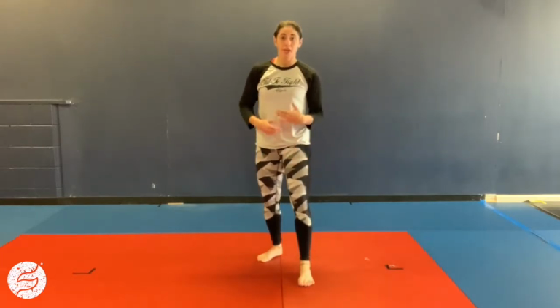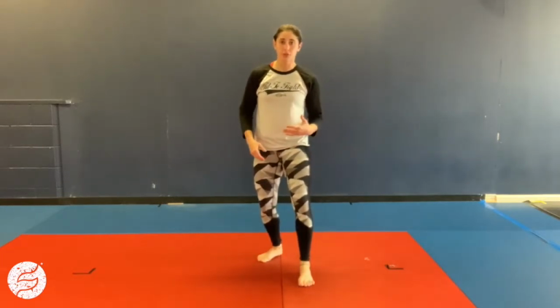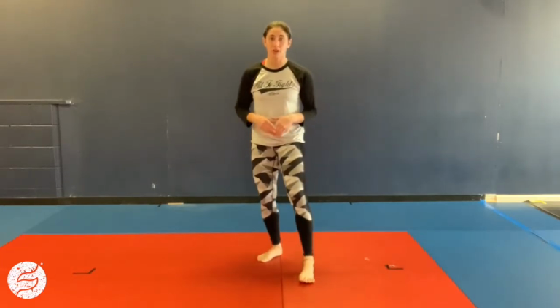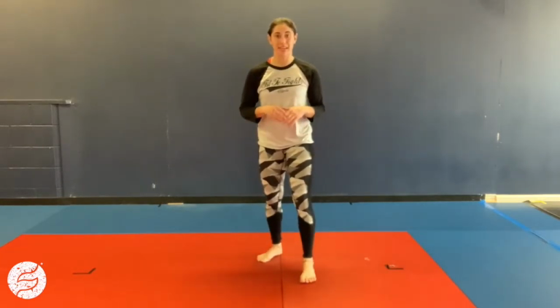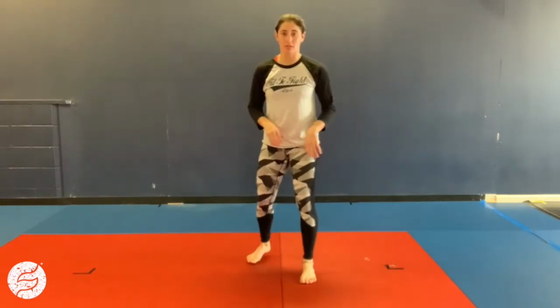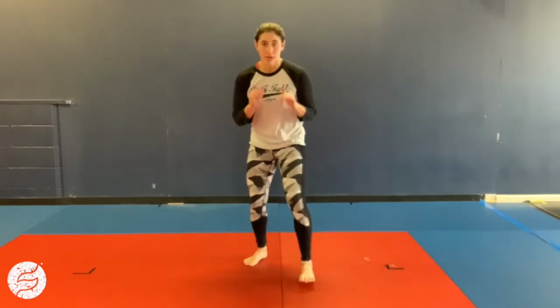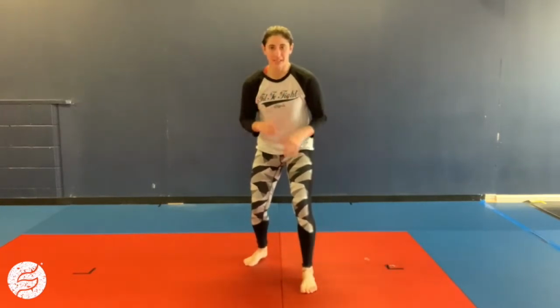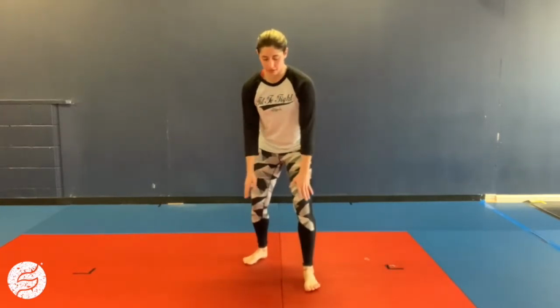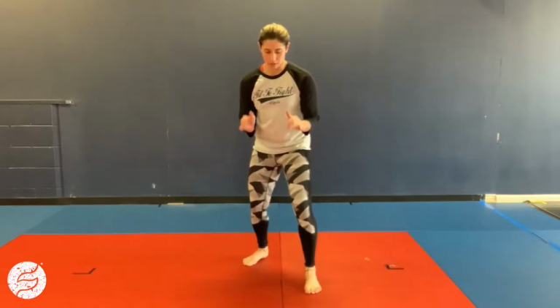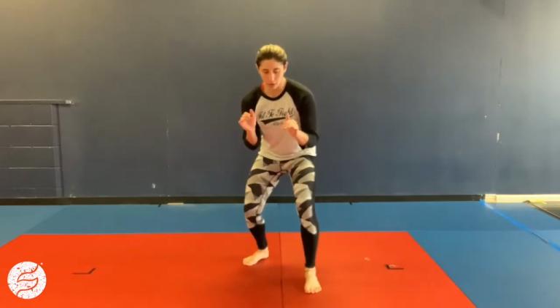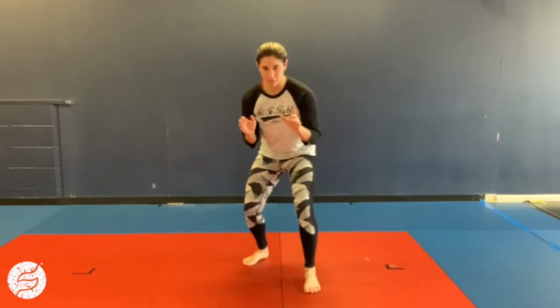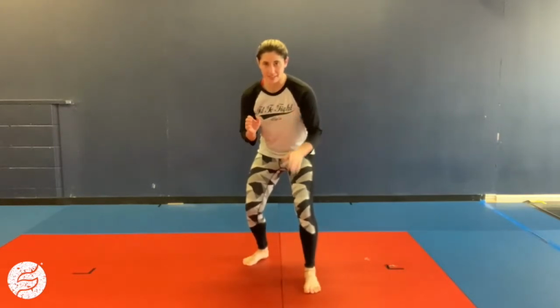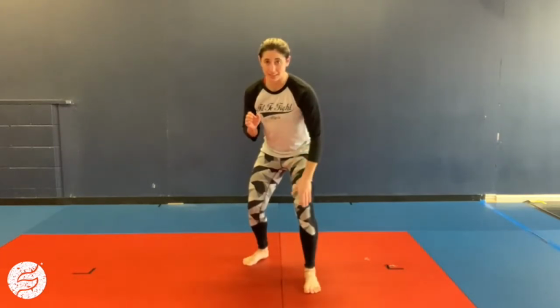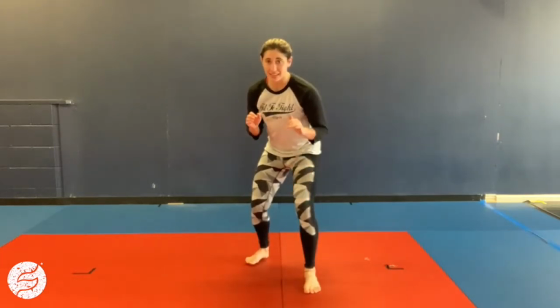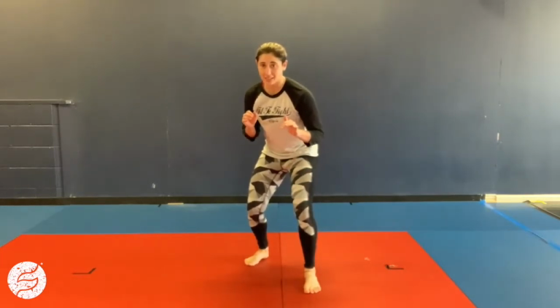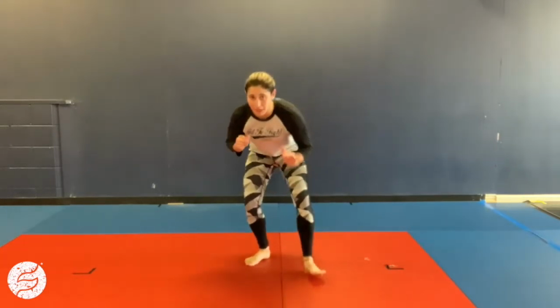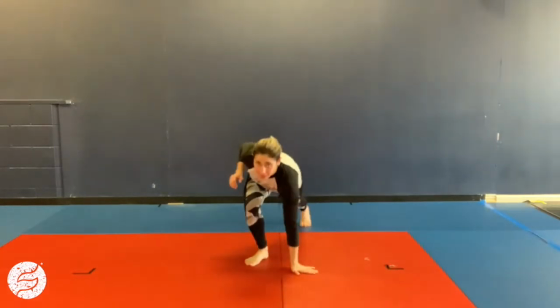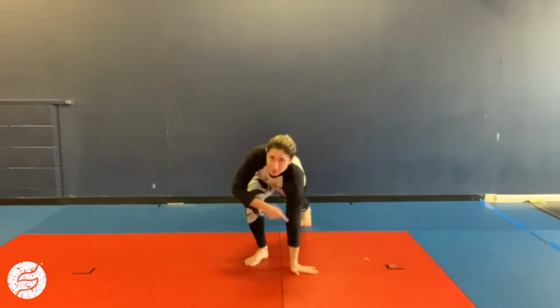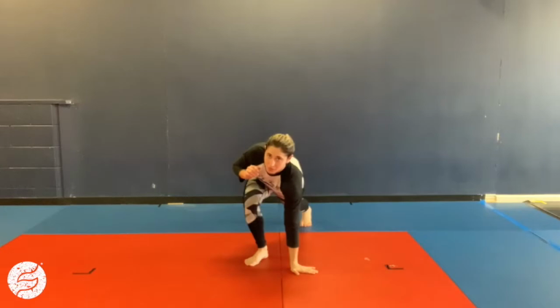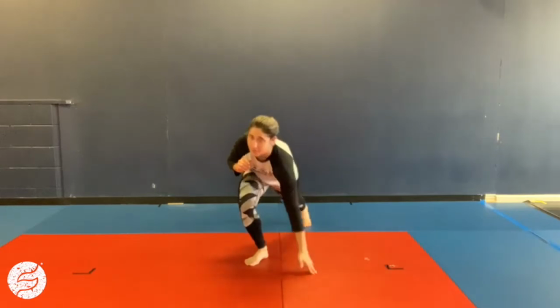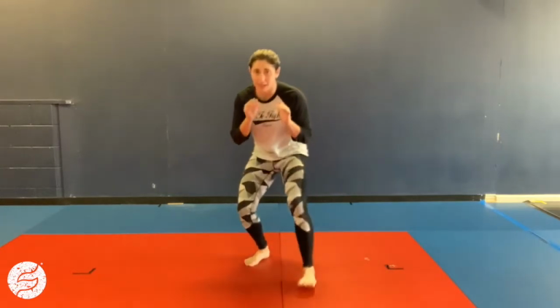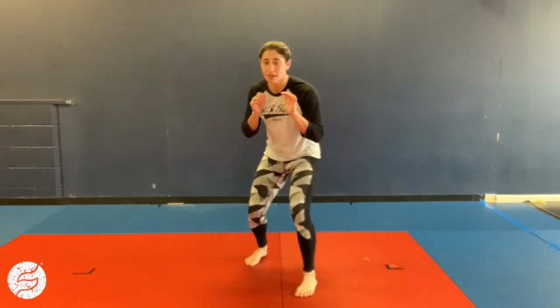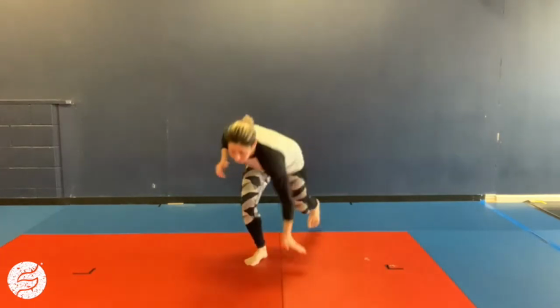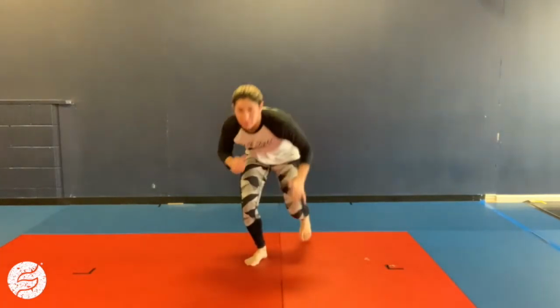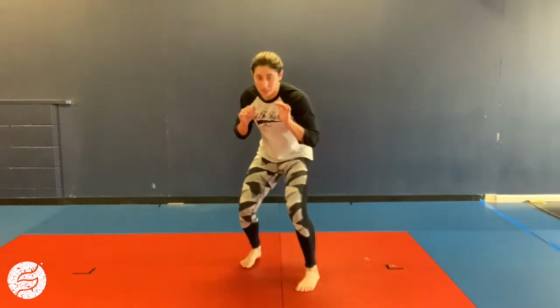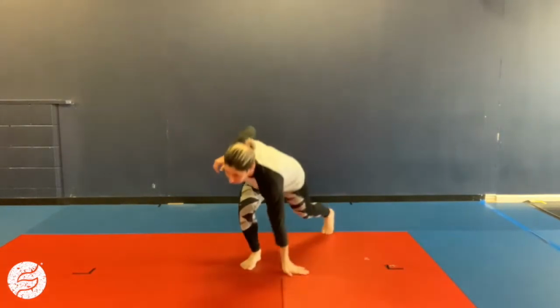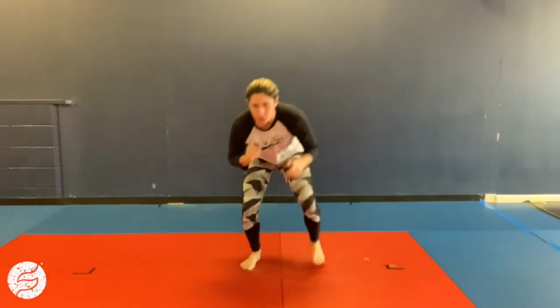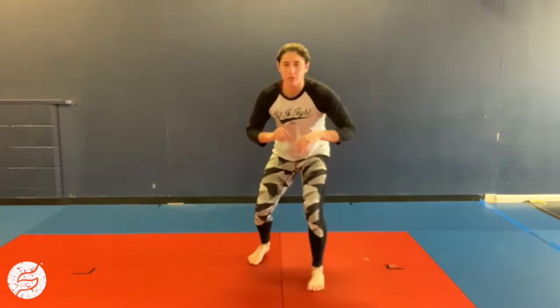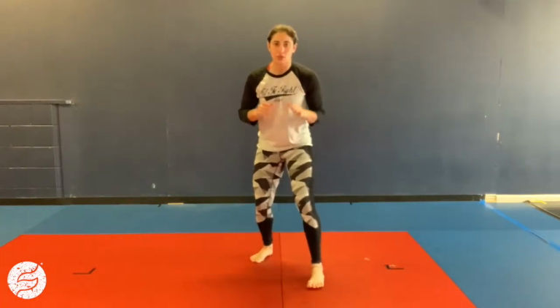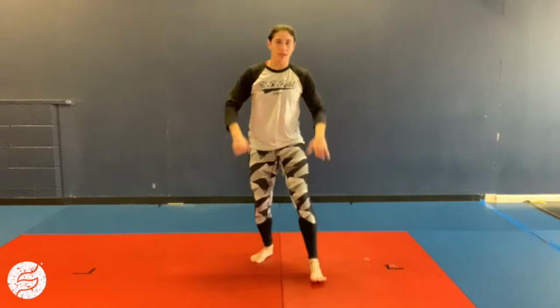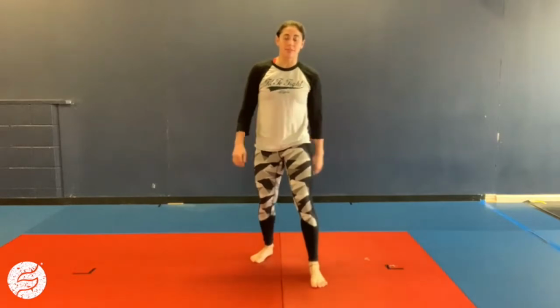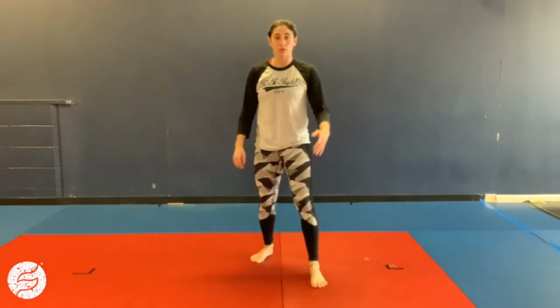Your first superset is gonna be down blocks. I'm gonna be in kind of a low type of fighting stance. My lead leg is gonna kick back, and I'm gonna replace it with the same side hand here. So I kick my leg back and touch the ground. You can alternate legs, or you can stay on the same side the whole time.